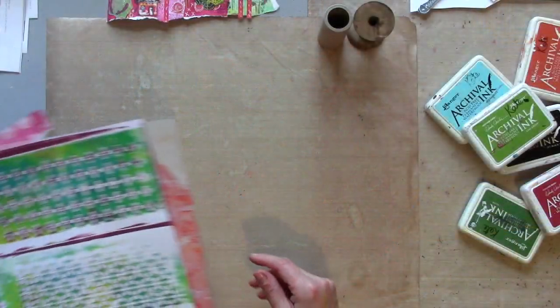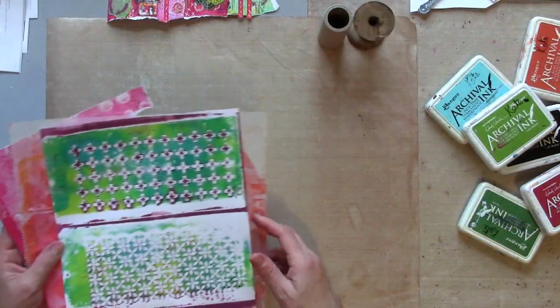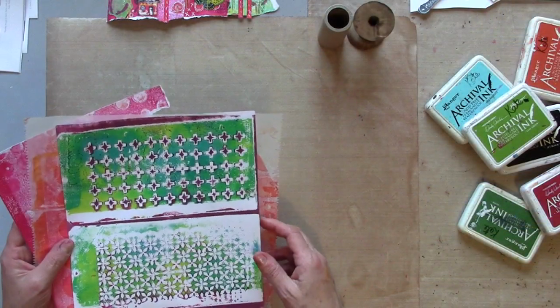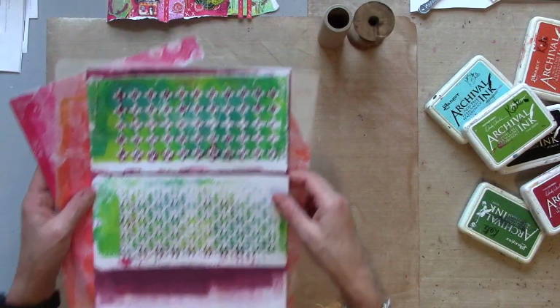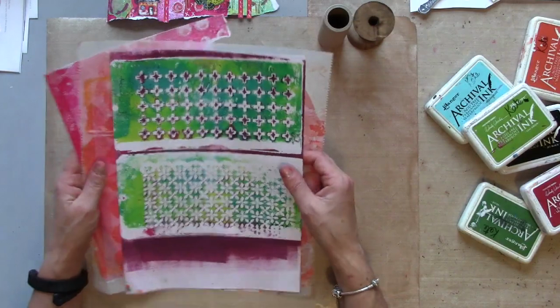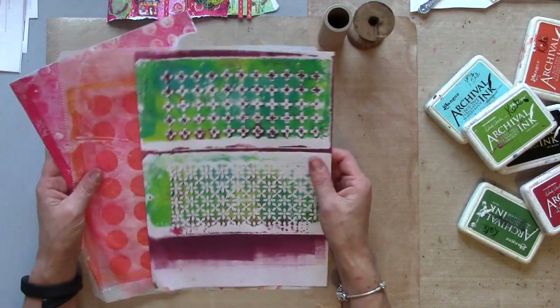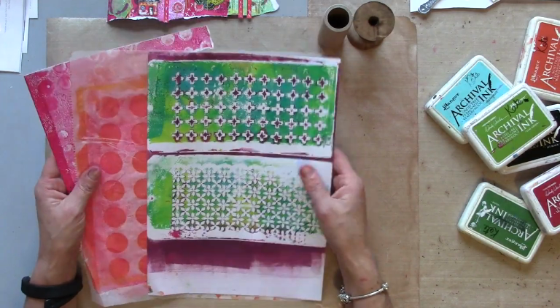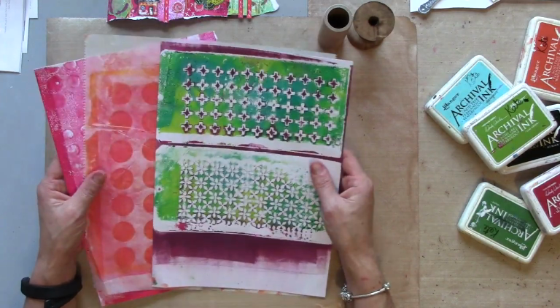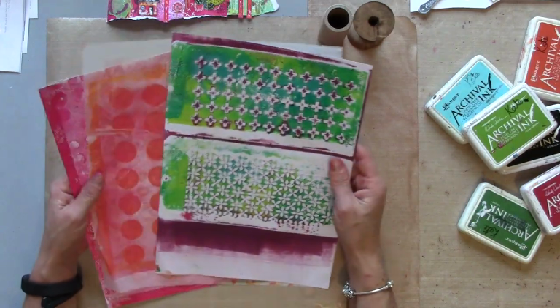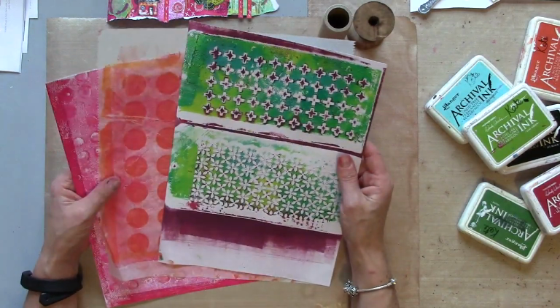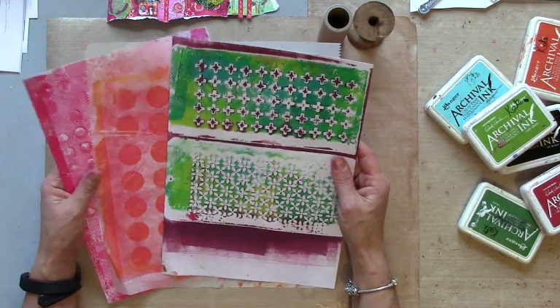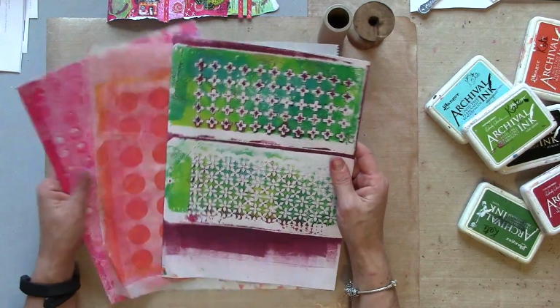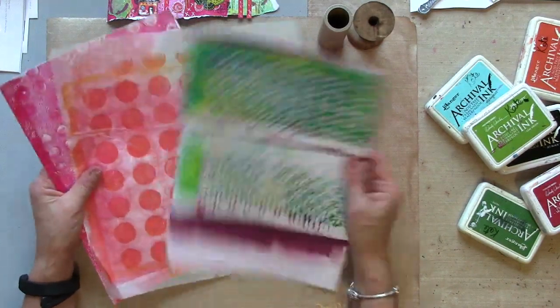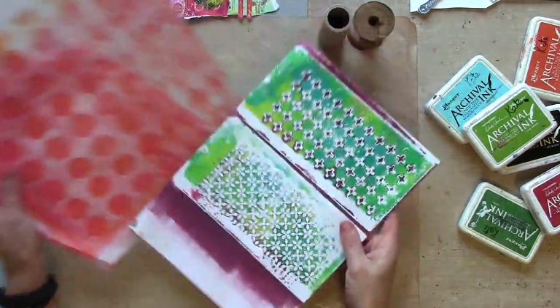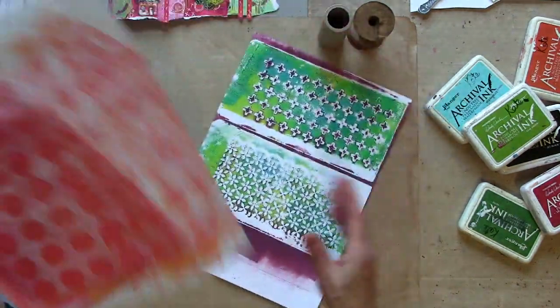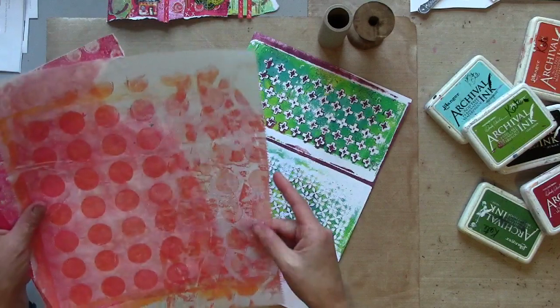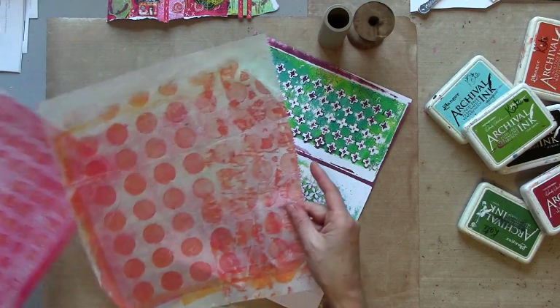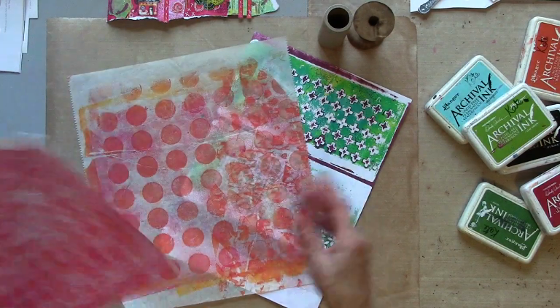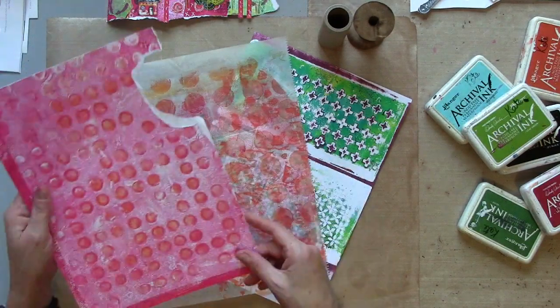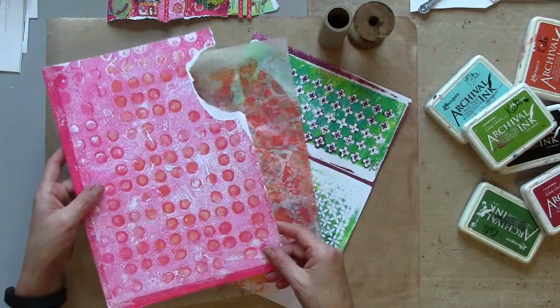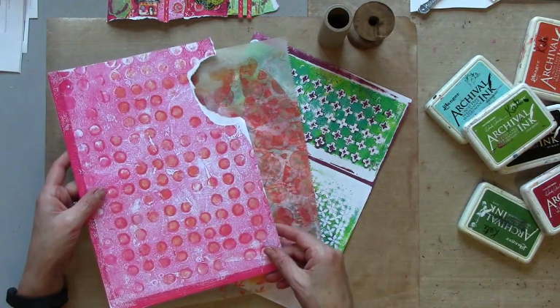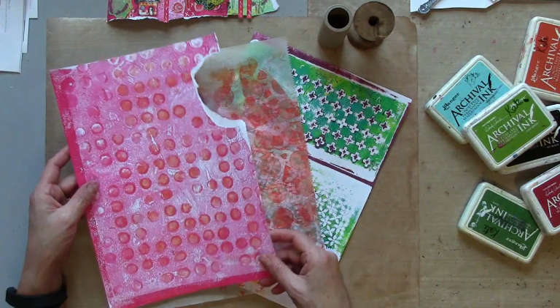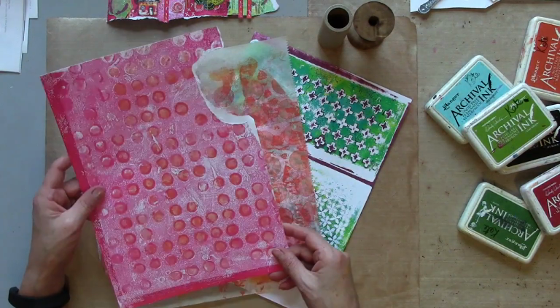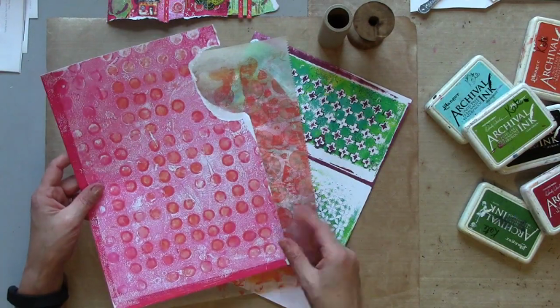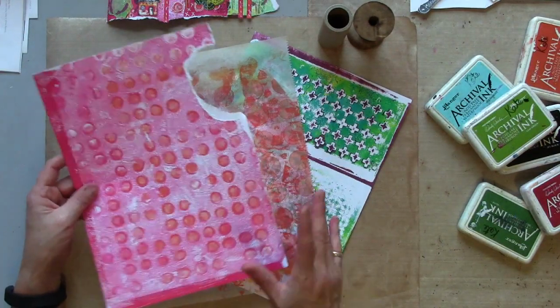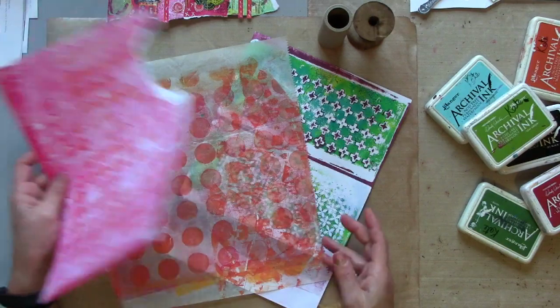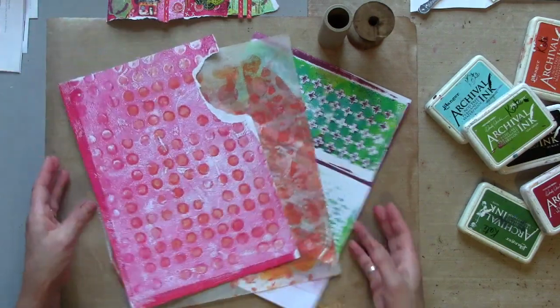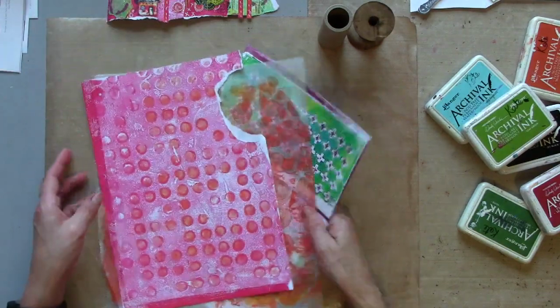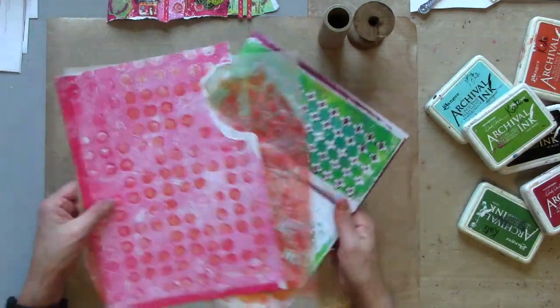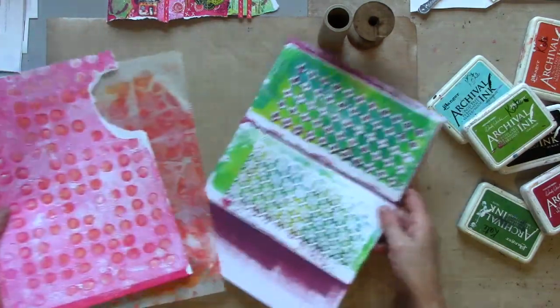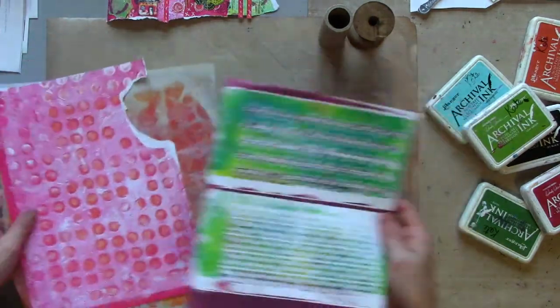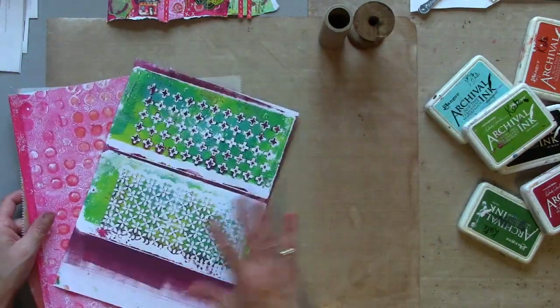Welcome back to part two of my printer project series. If you've watched part one, you'll have seen me making lots and lots of backgrounds using my stencil lift and stencil simultaneous technique. So I've got lots and lots of bits to use up.